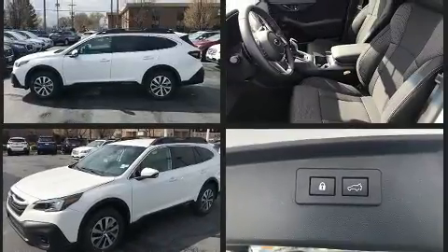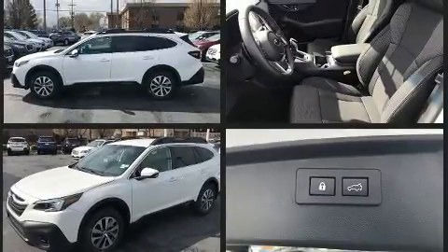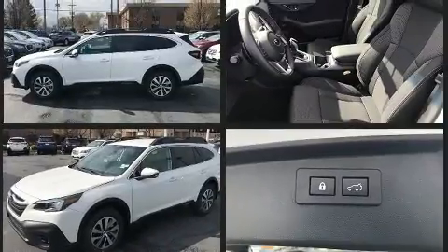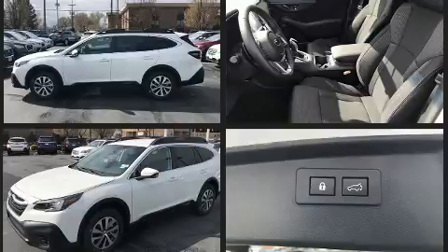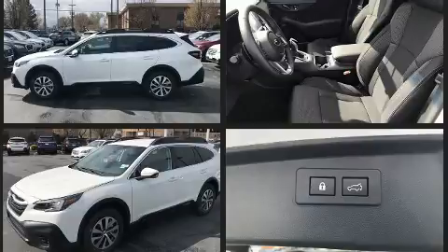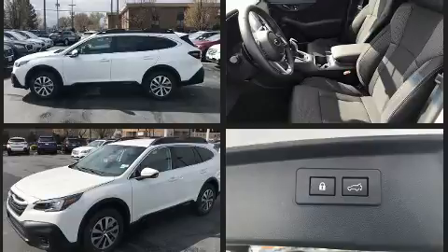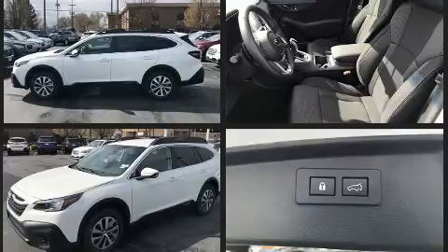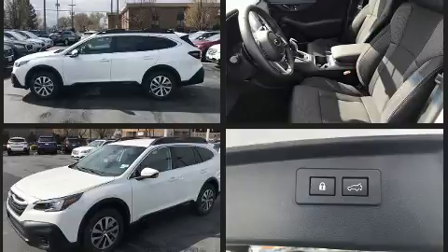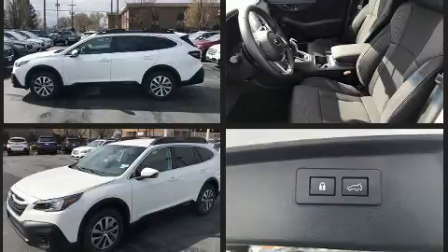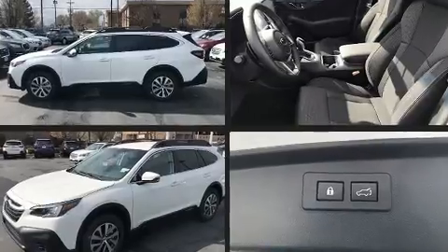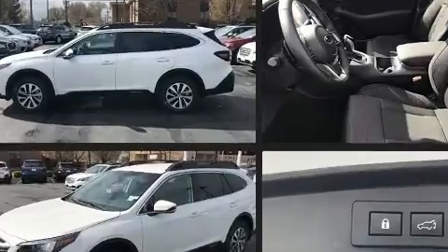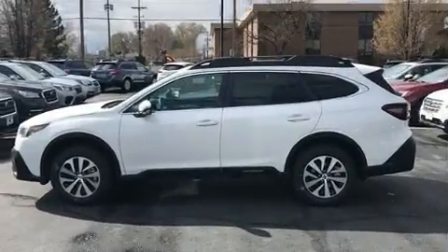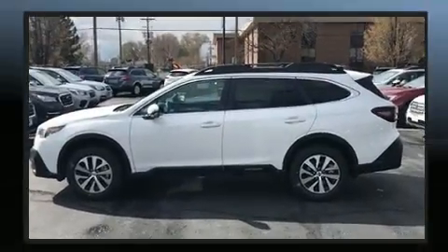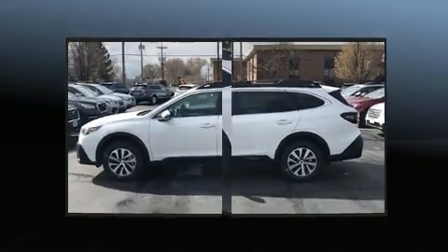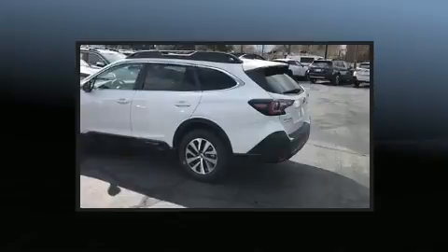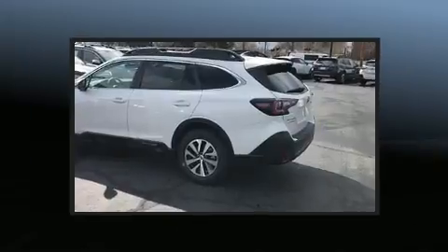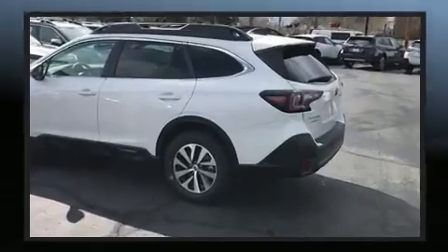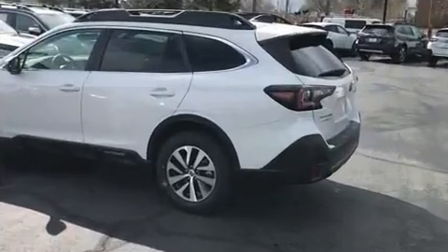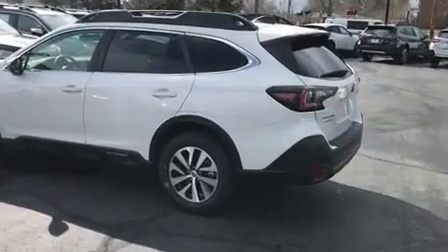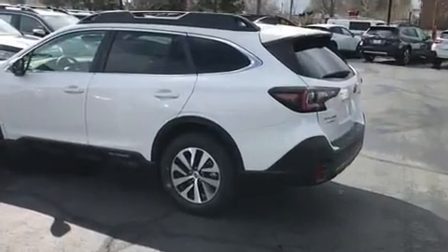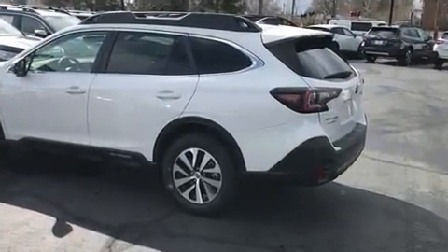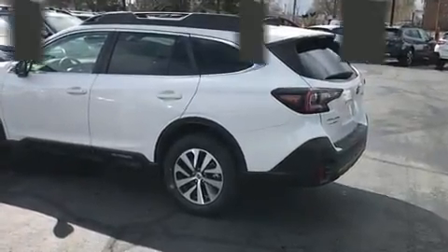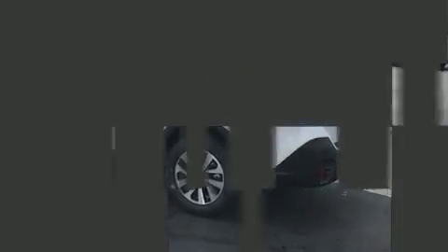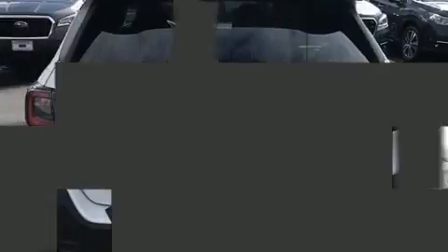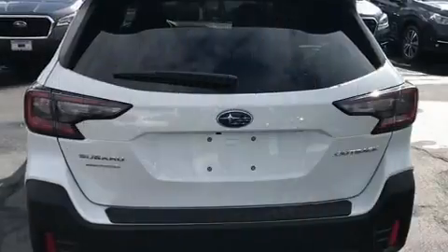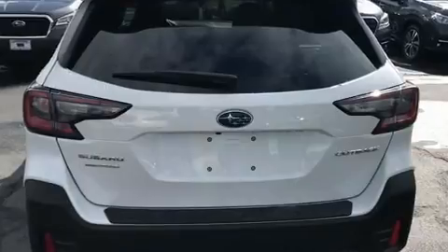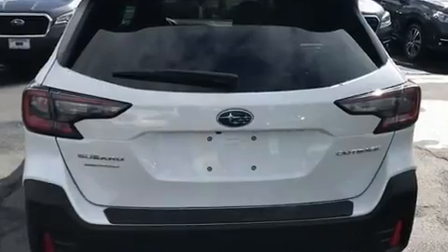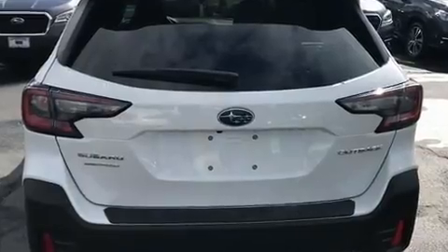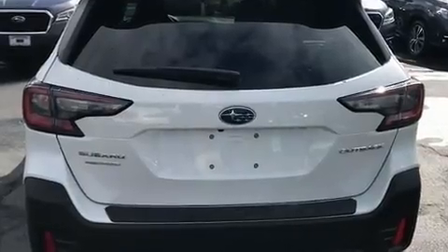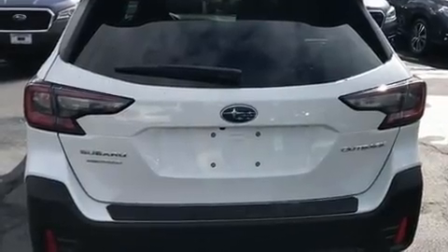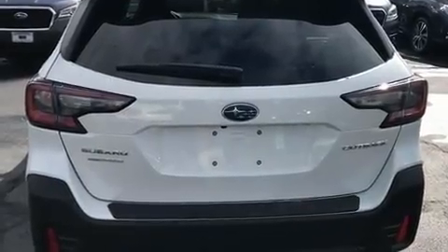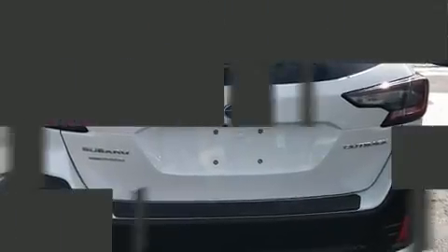Subaru infused the interior with top-shelf amenities such as a rear window wiper, one-touch window functionality, a built-in garage door transmitter, fully automatic headlights, a power rear cargo door, a roof rack, and much more.